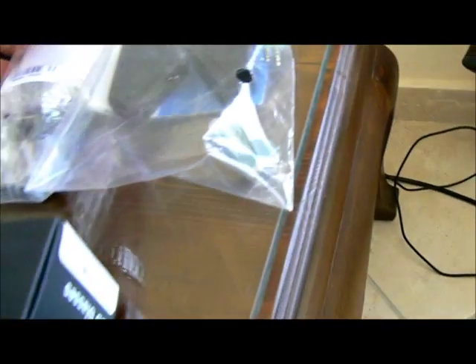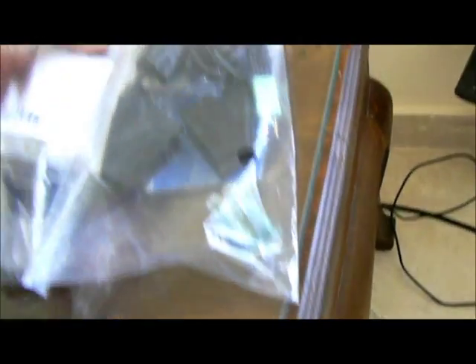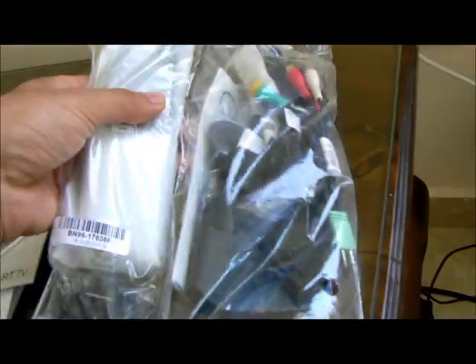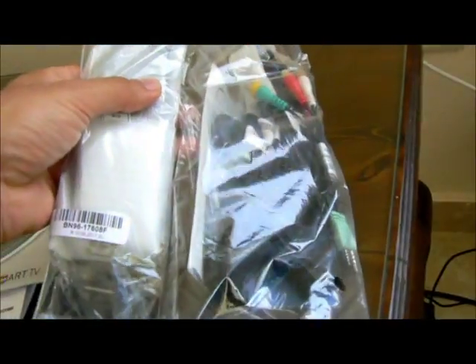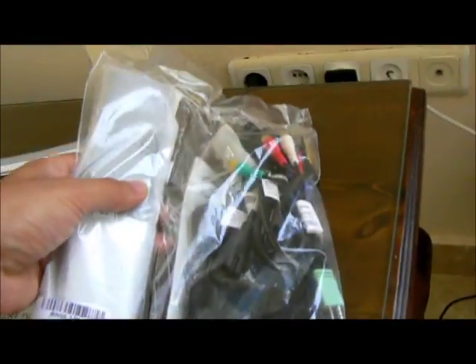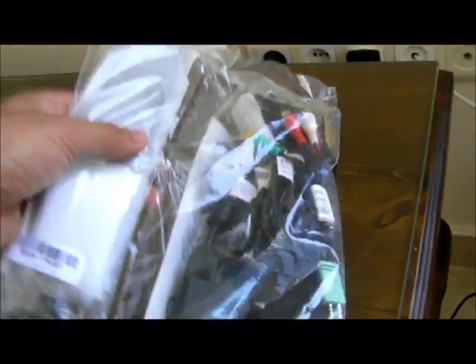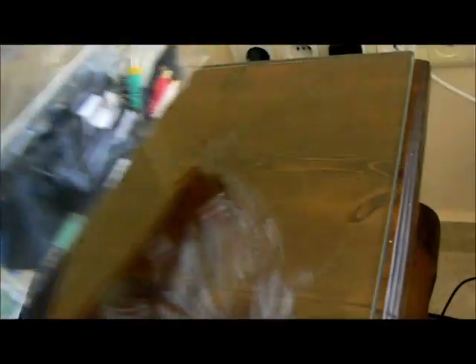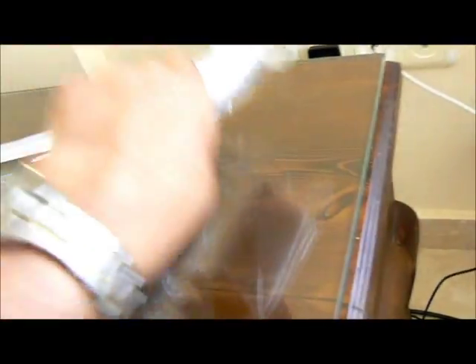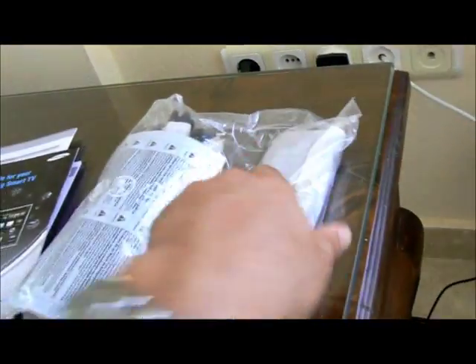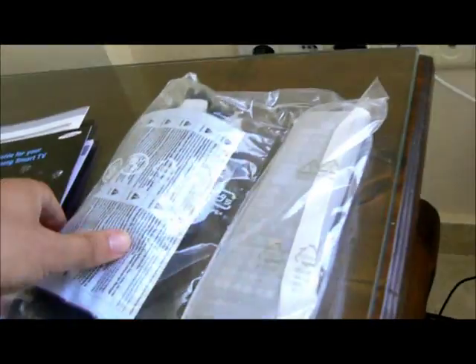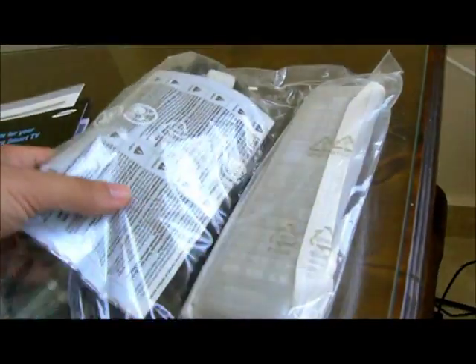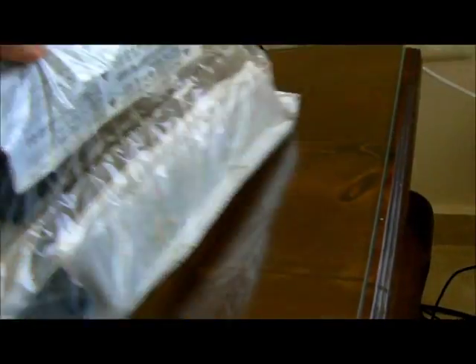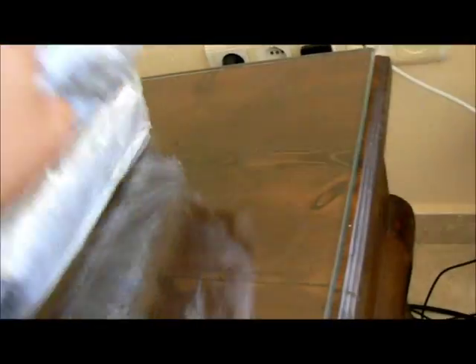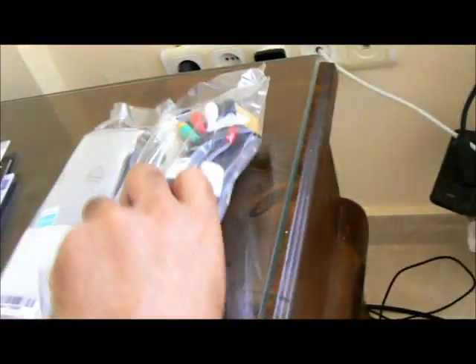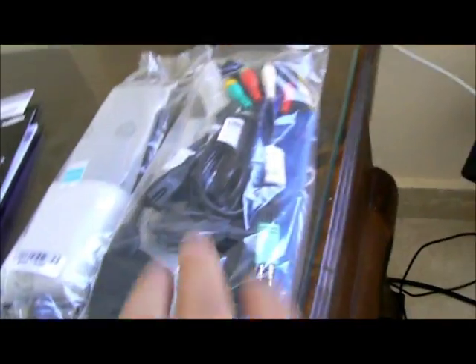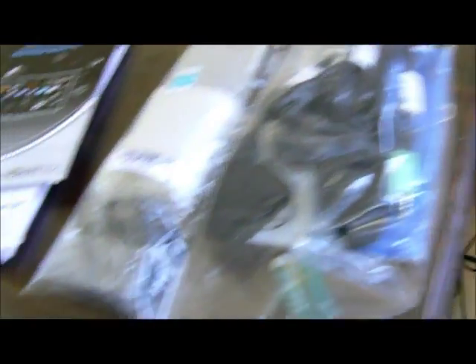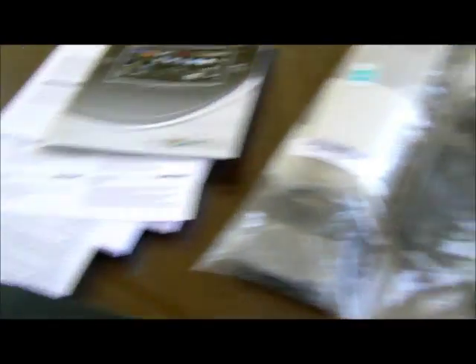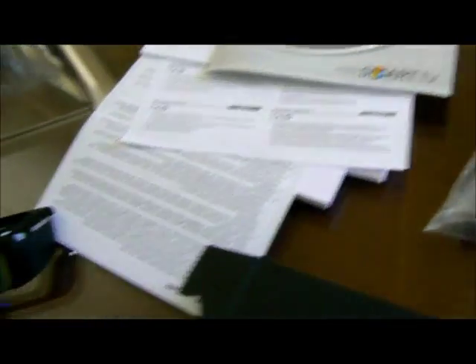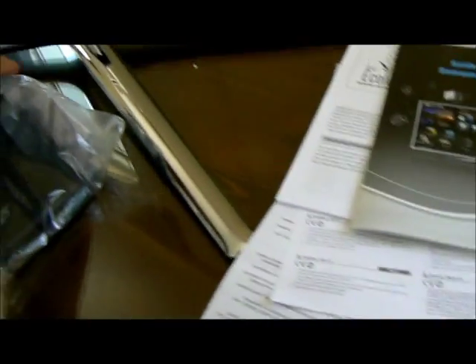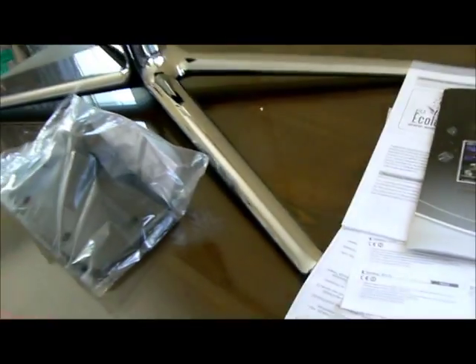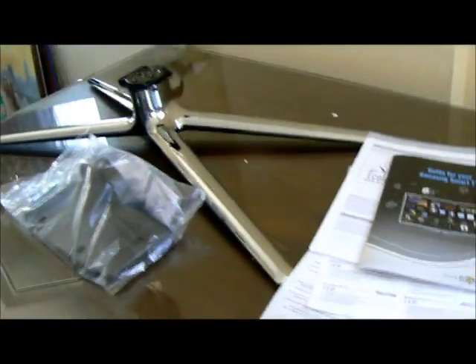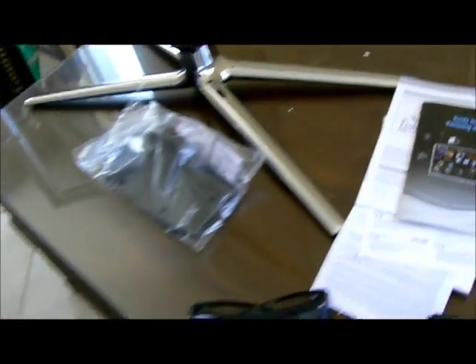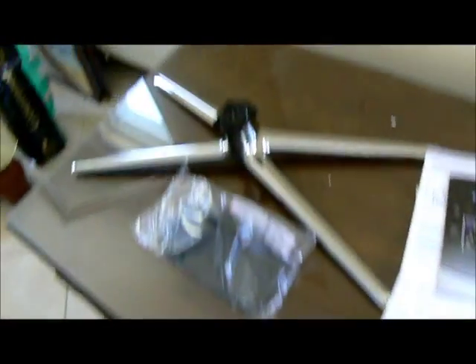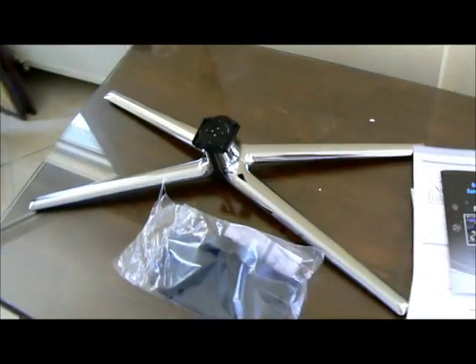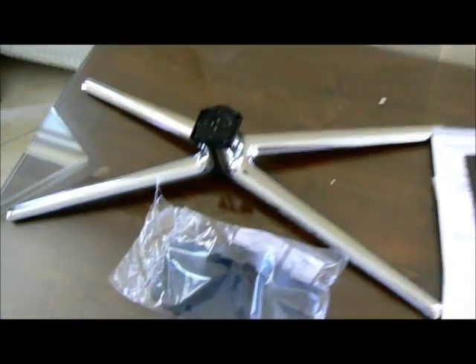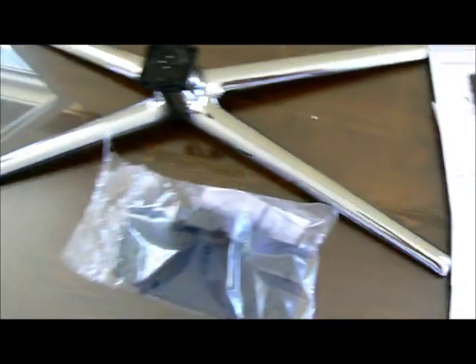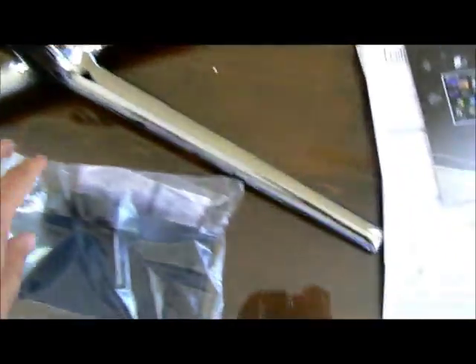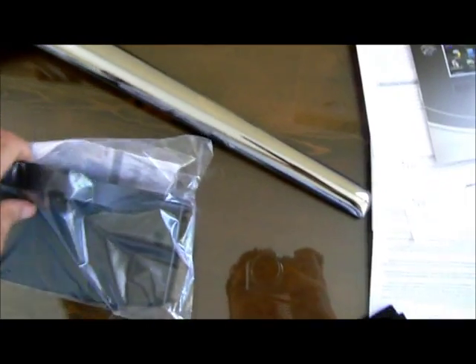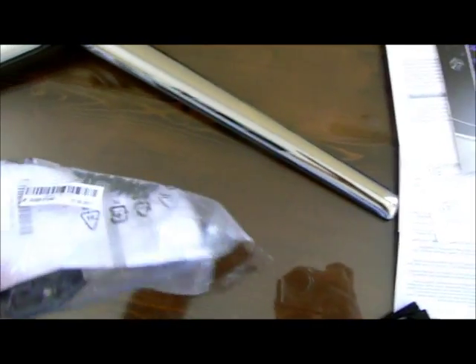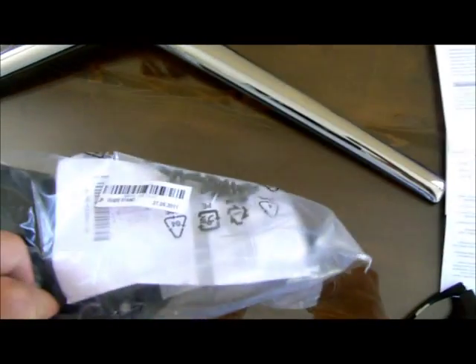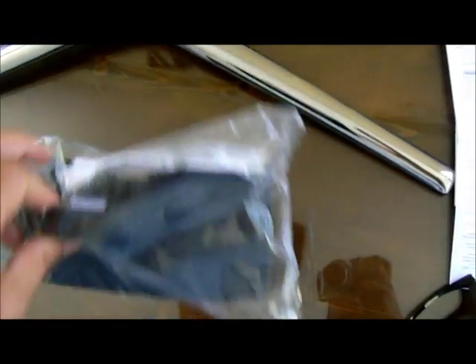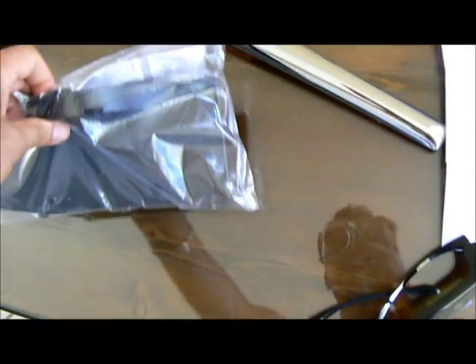This is the cables and remote control. This is the stand — it comes with its own stand as well, and this is a fitting for the stand.